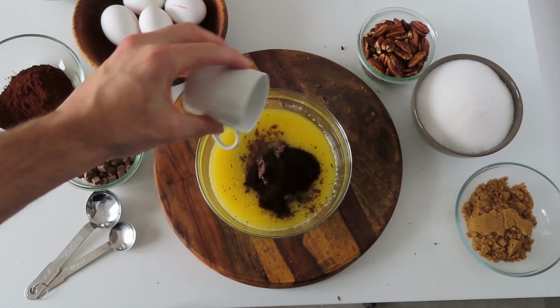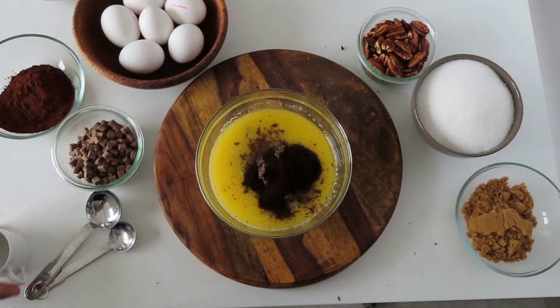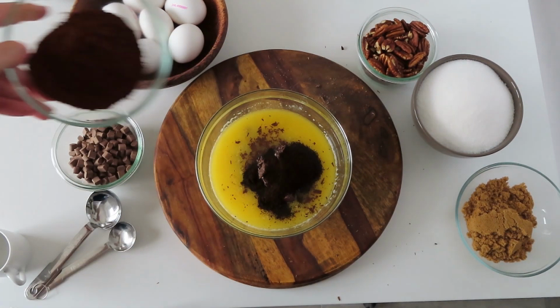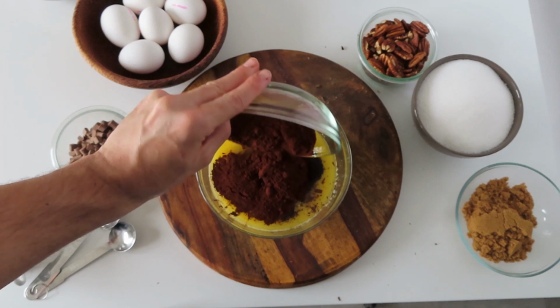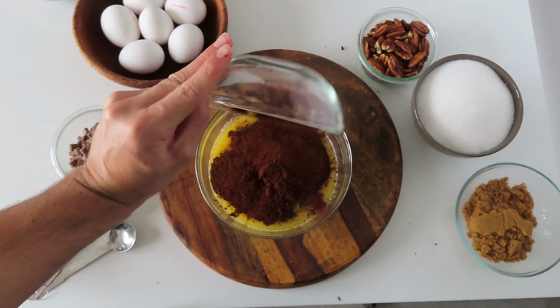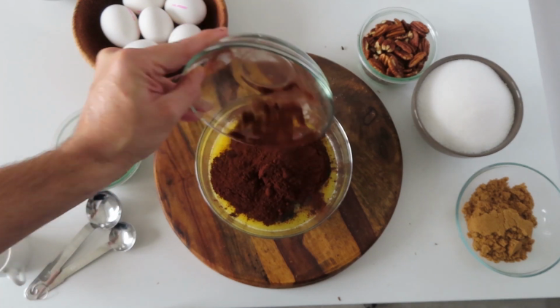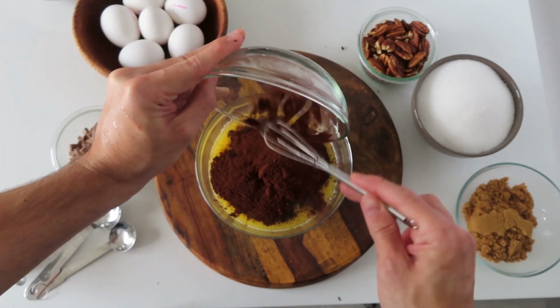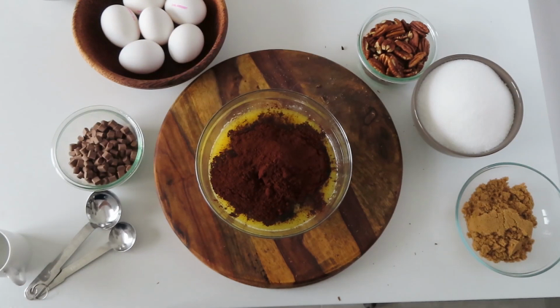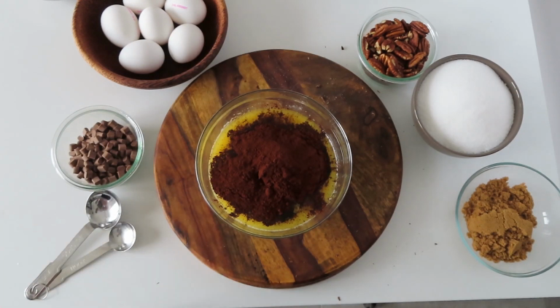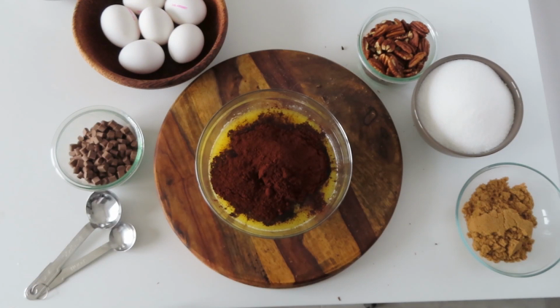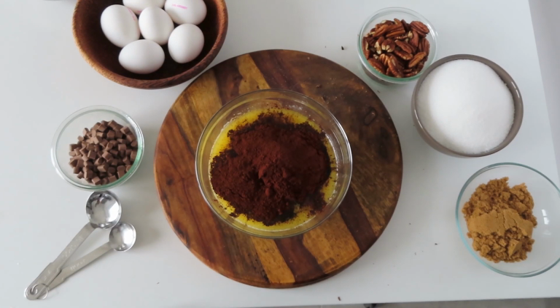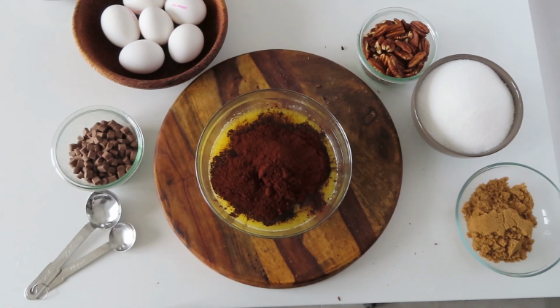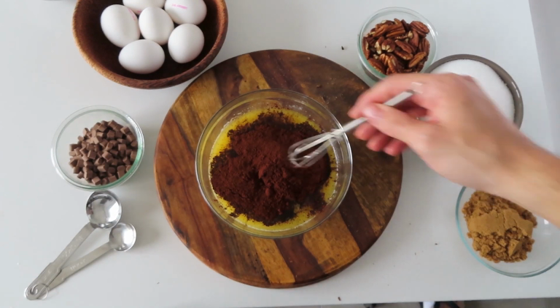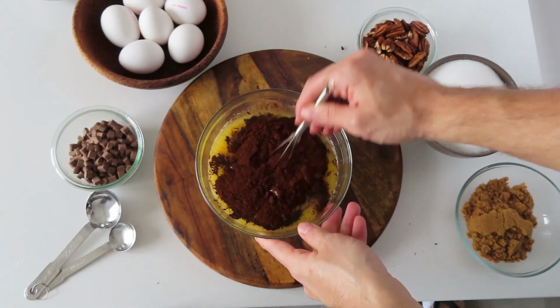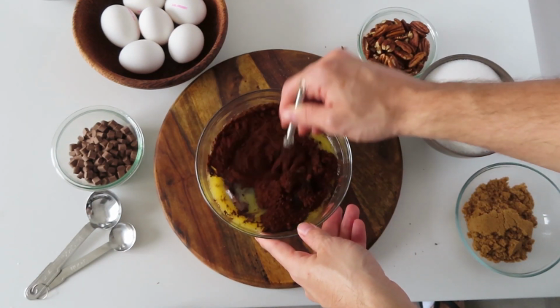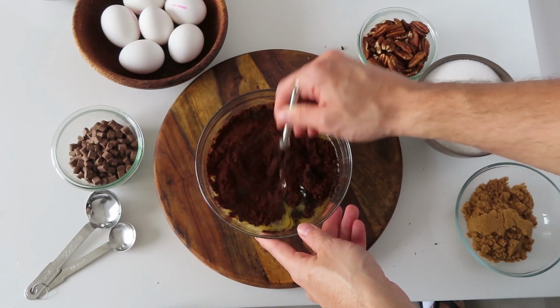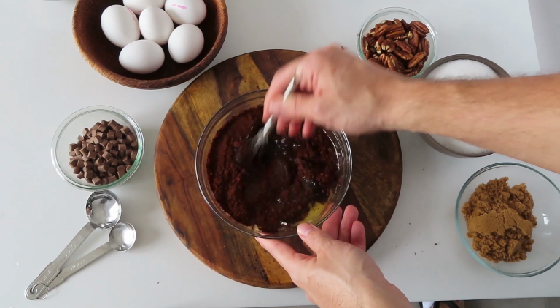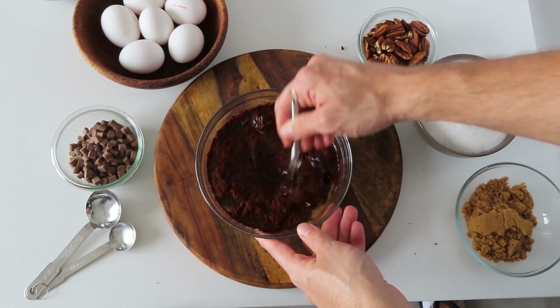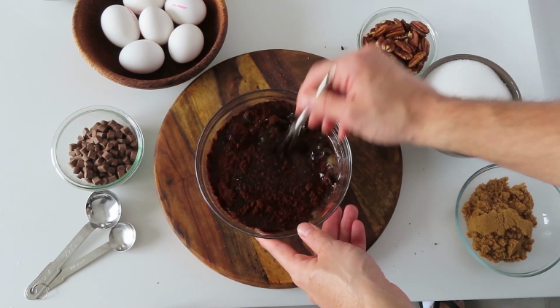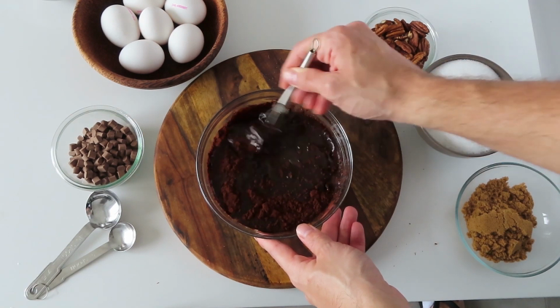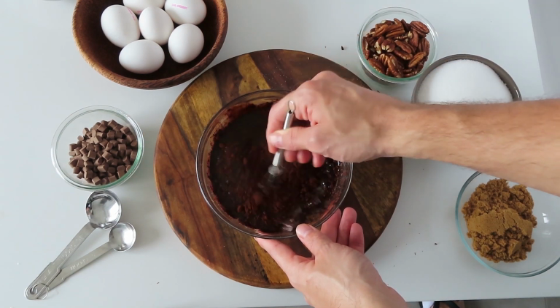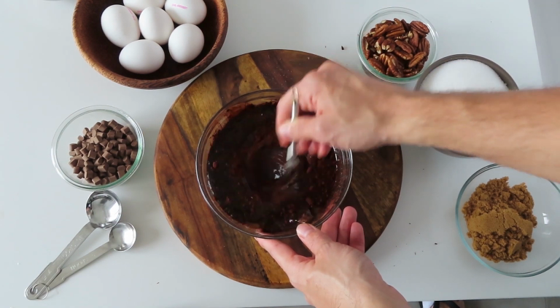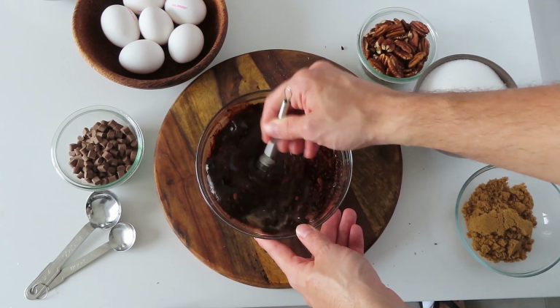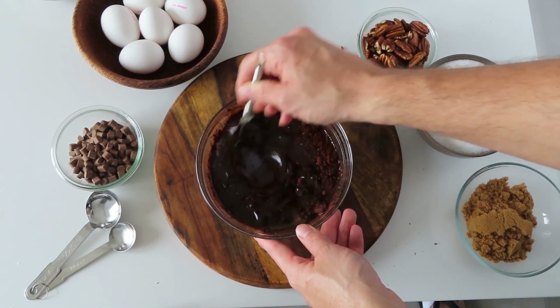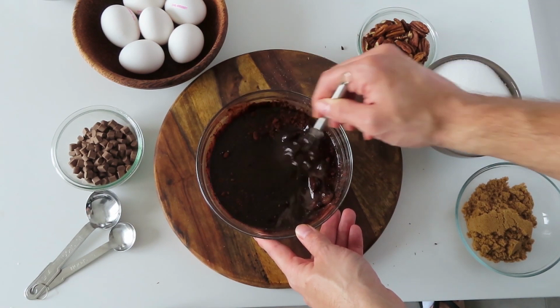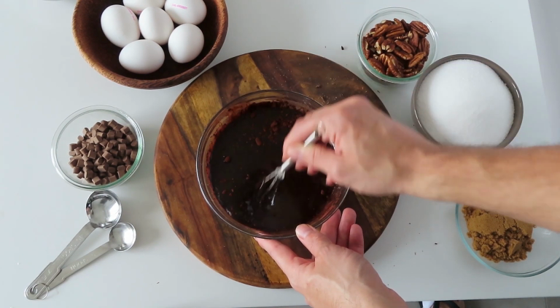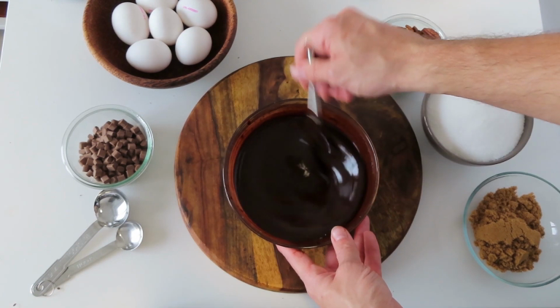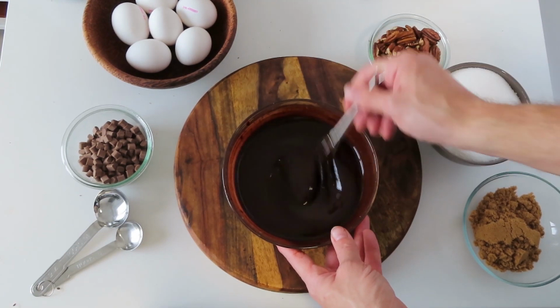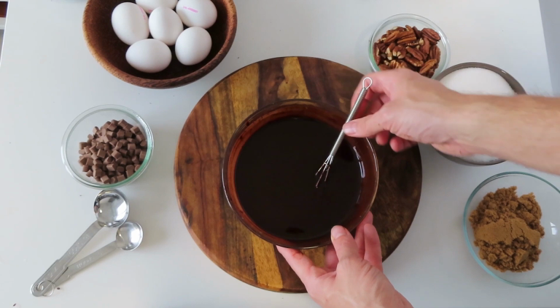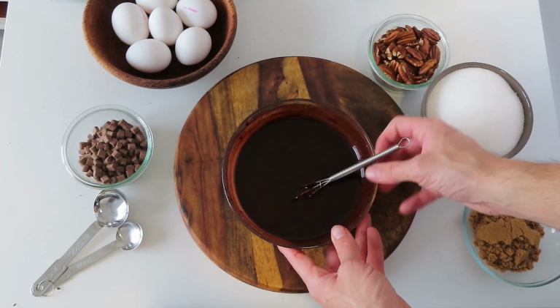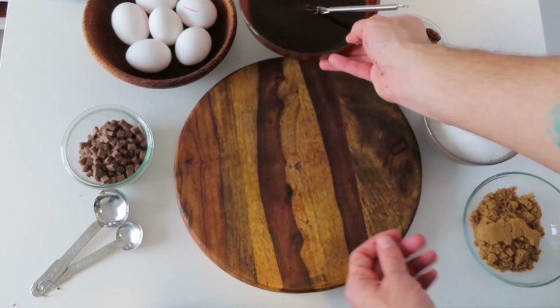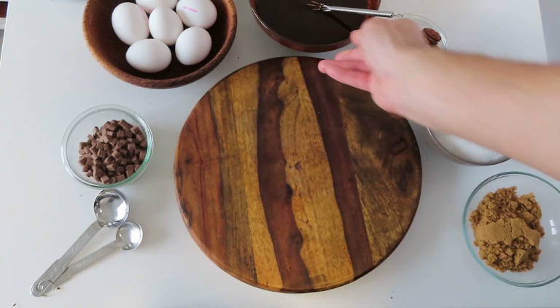Putting the cocoa powder in the hot butter is called blooming it and it will serve us to achieve that deep chocolate flavor in the brownies. Now whisk it all together and set aside while we mix our dry ingredients.